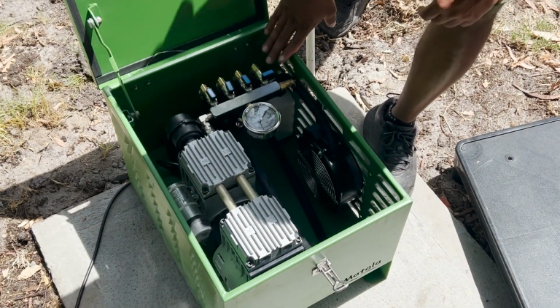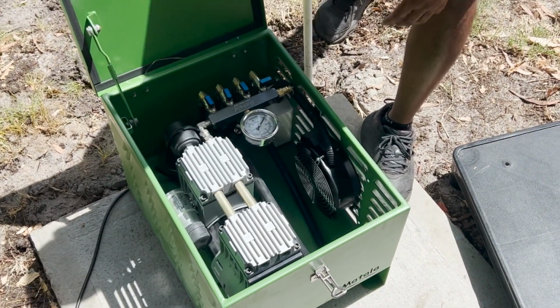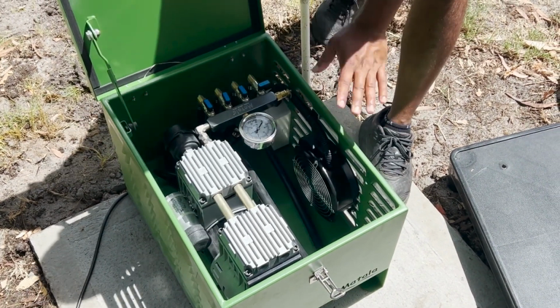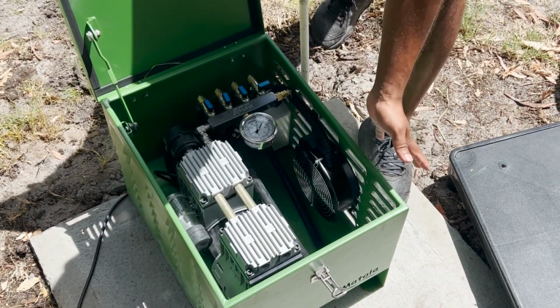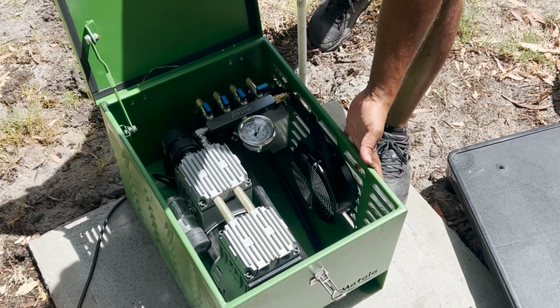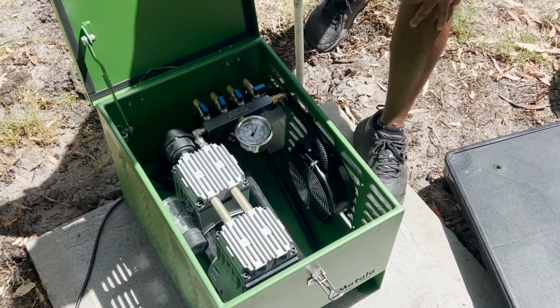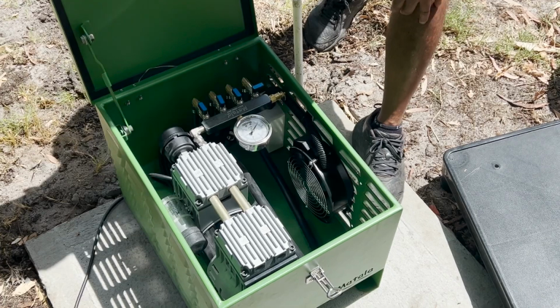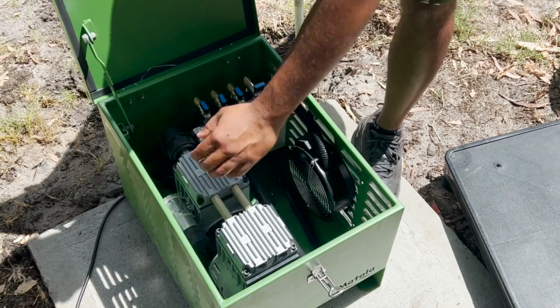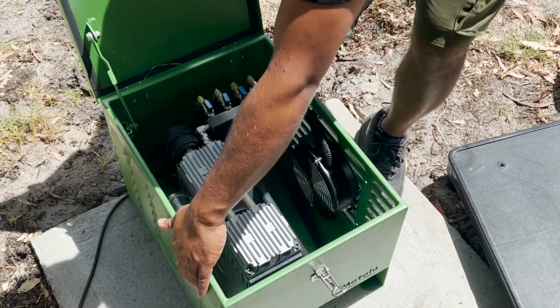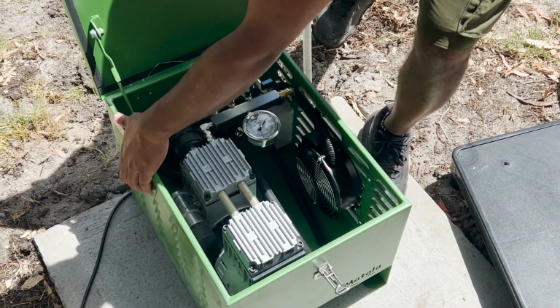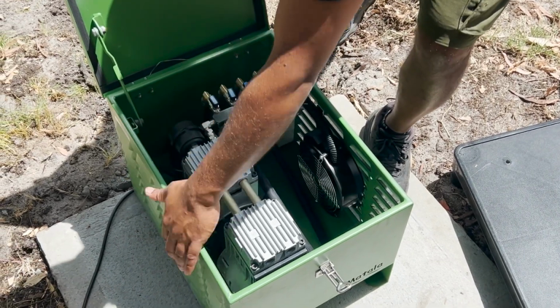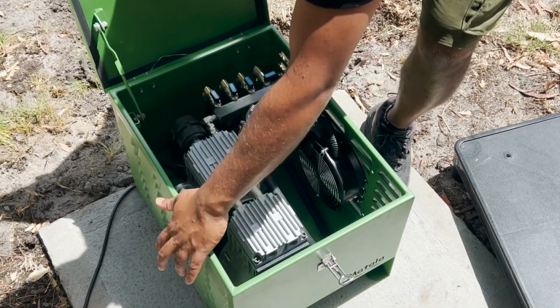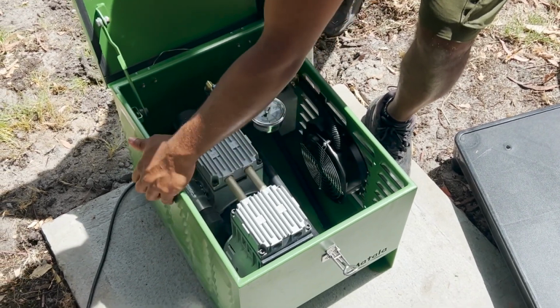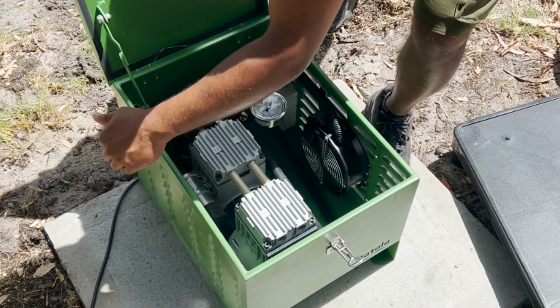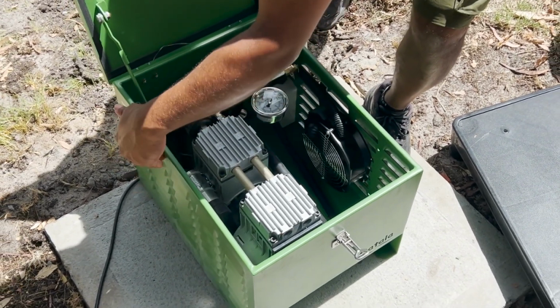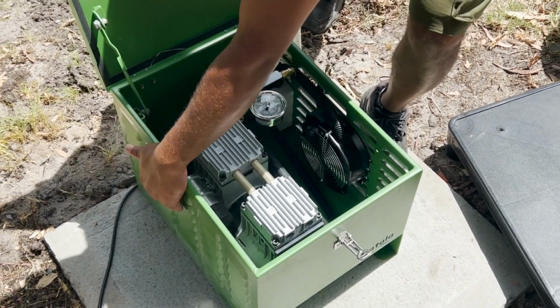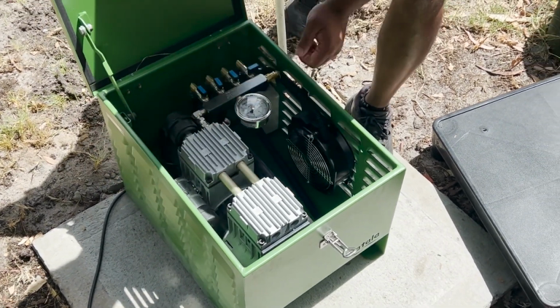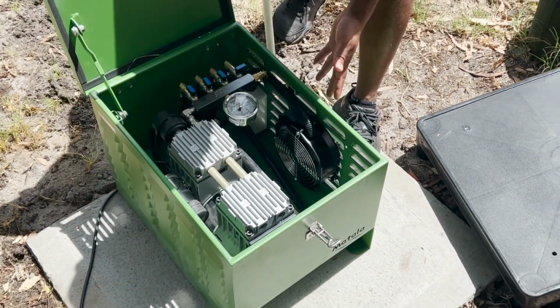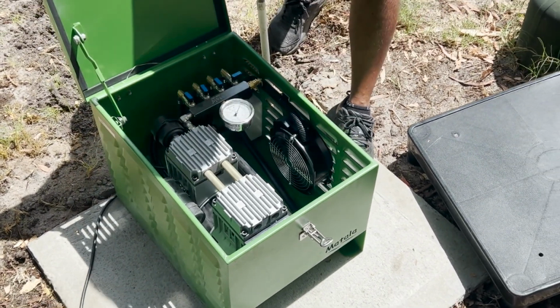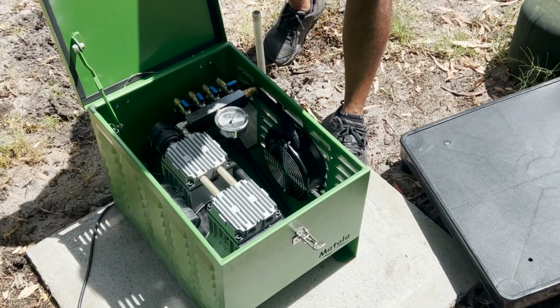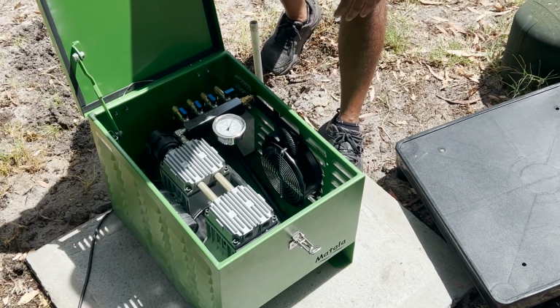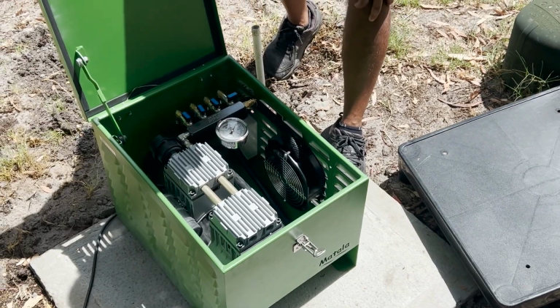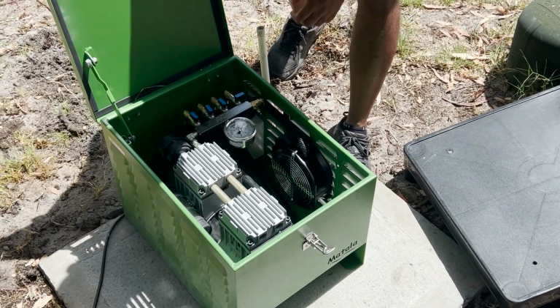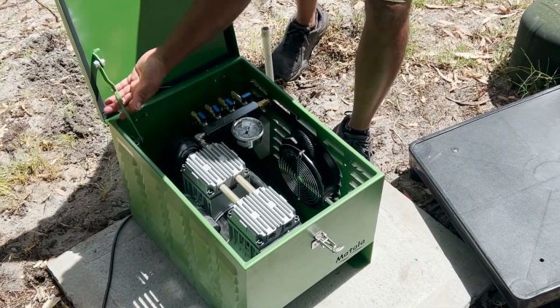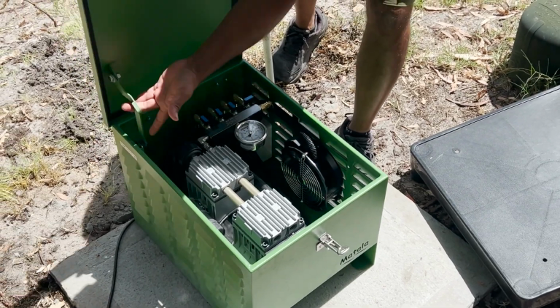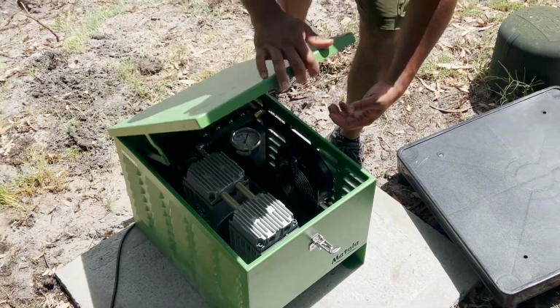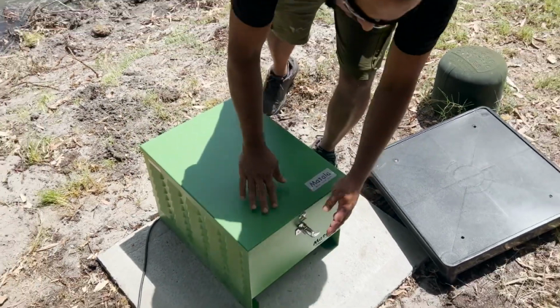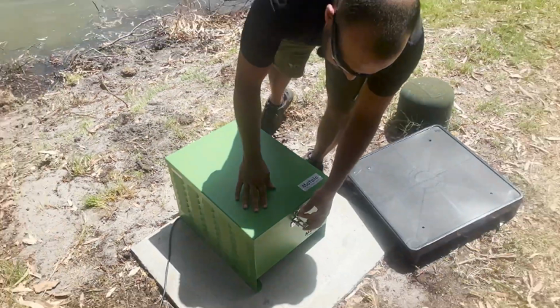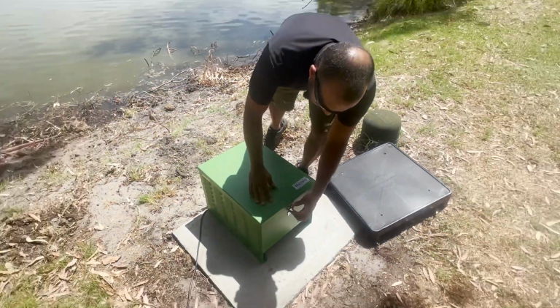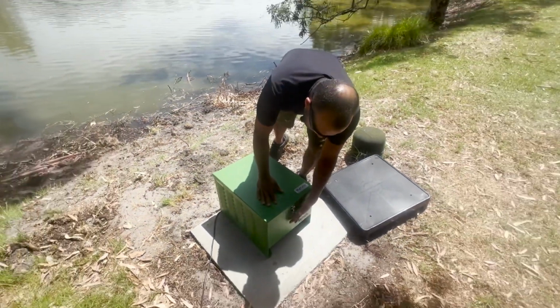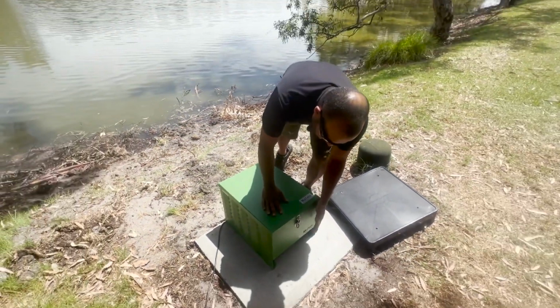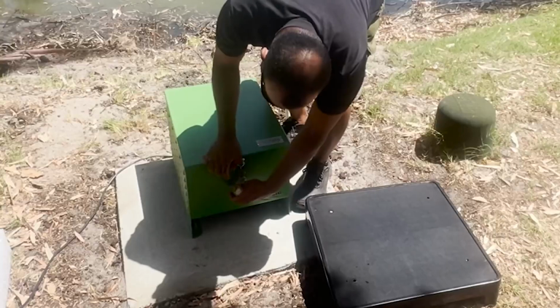It comes with this compressor cabinet. I like this because it's engineered pretty well — all these vents come from top down, which is good just in case it heats up. It's easy to close, easy to lock, and you can put in a padlock there.